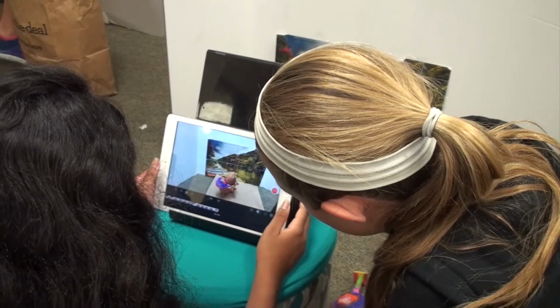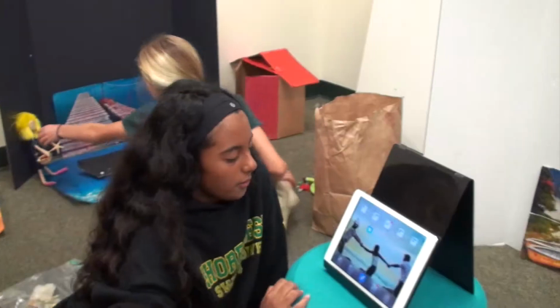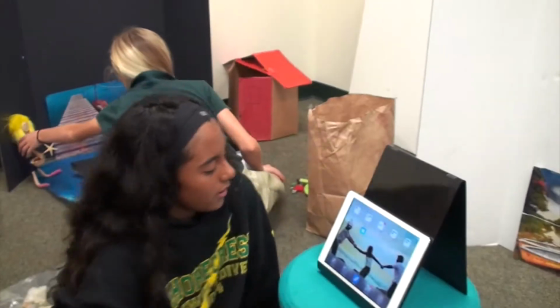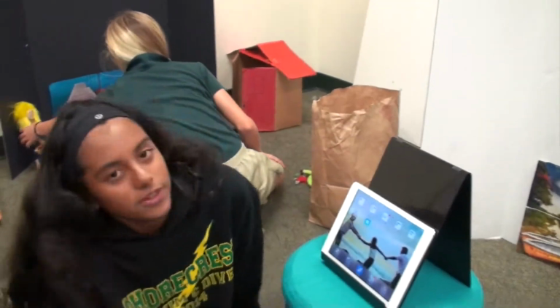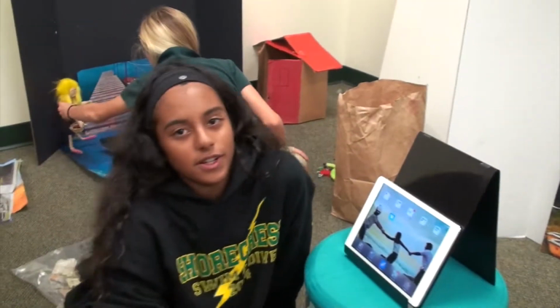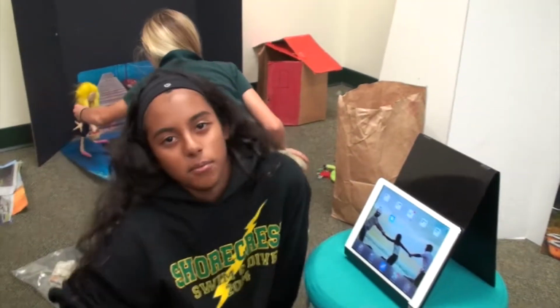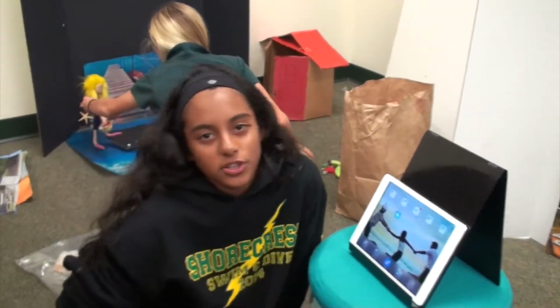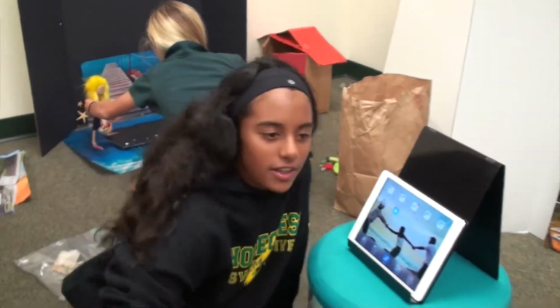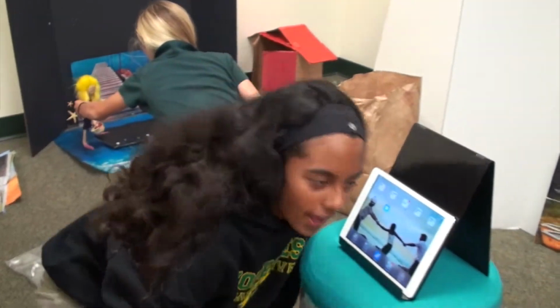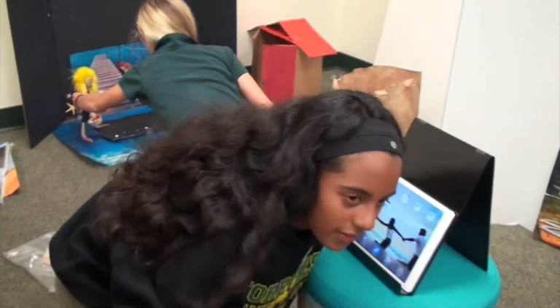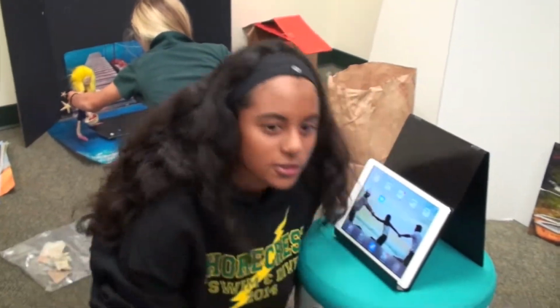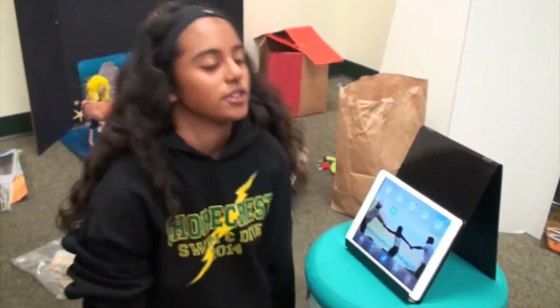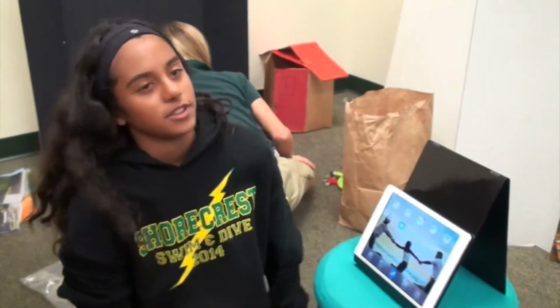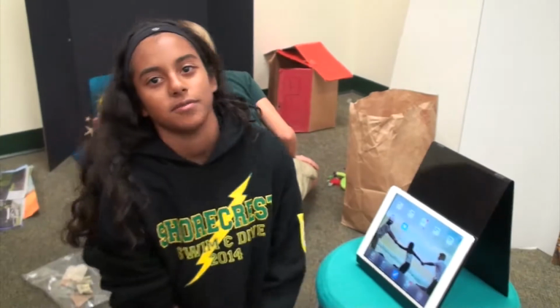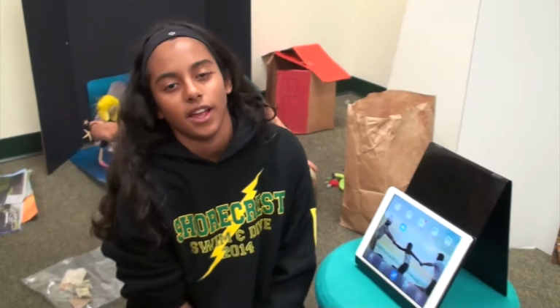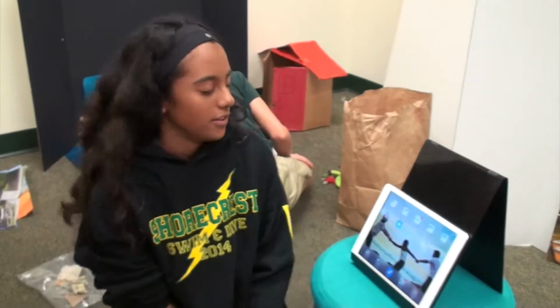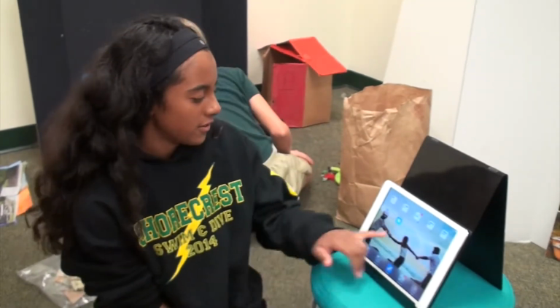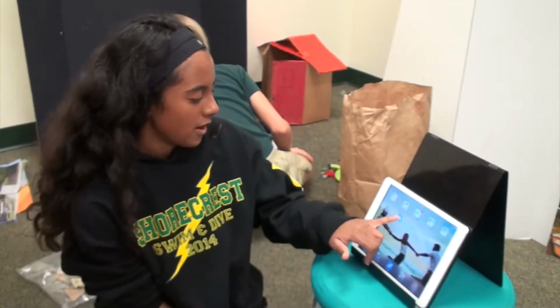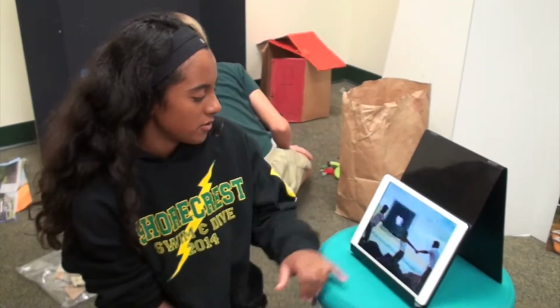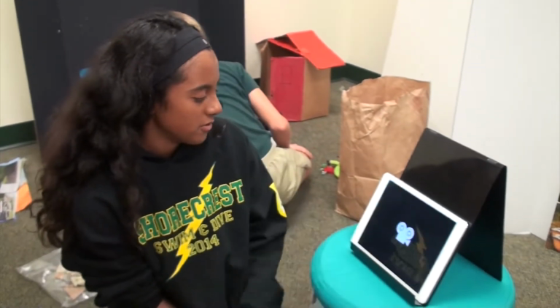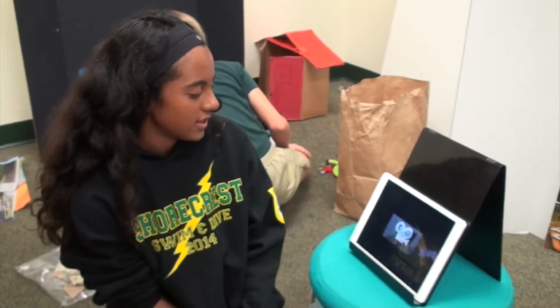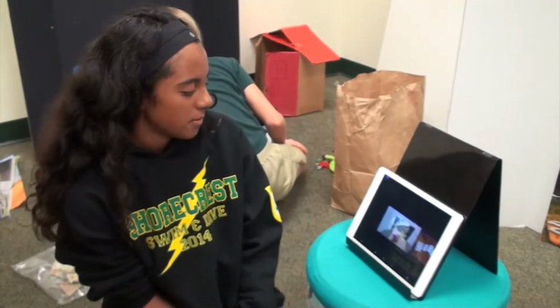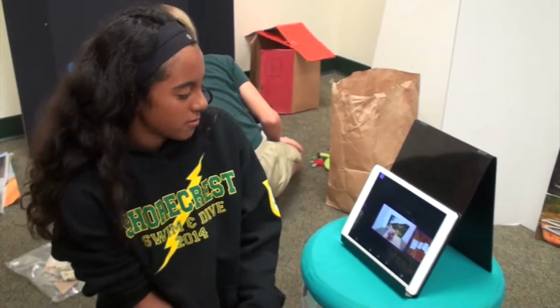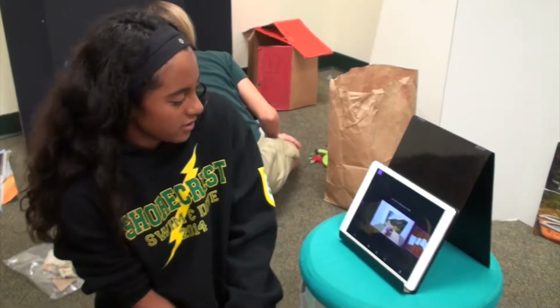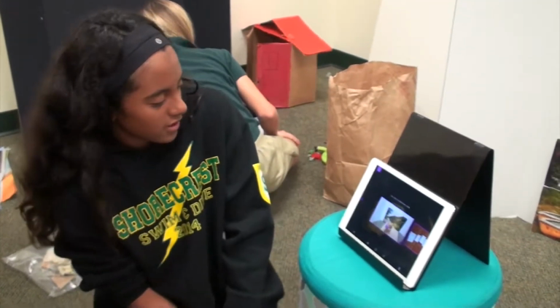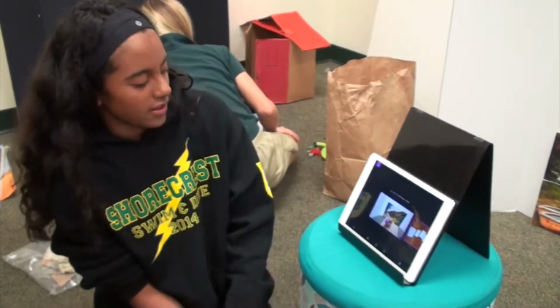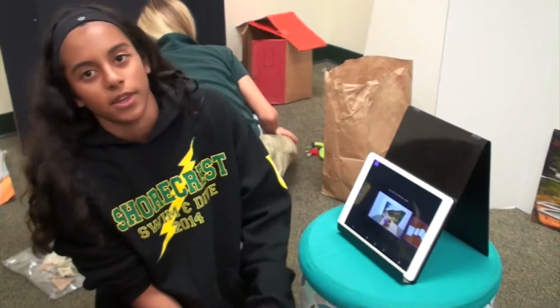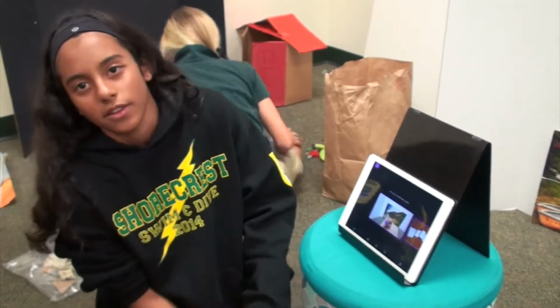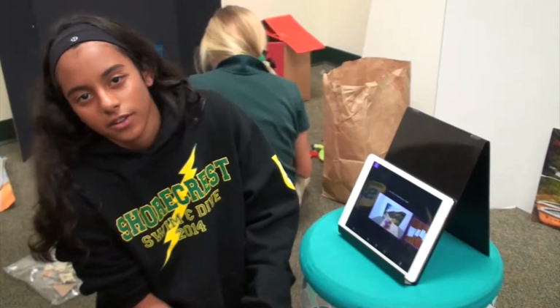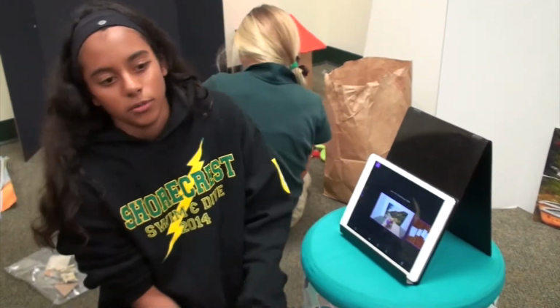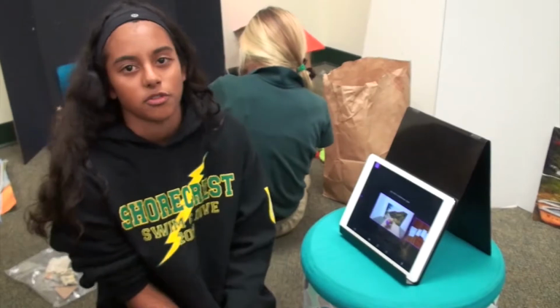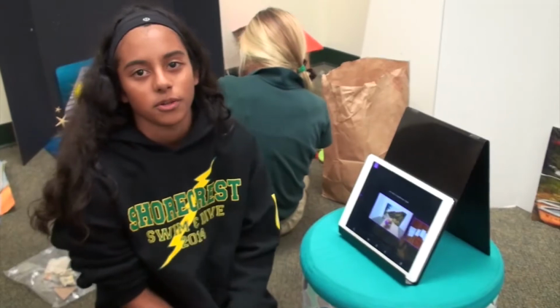We are using stop motion and also green screen. For stop motion you just take a bunch of pictures and it makes the movie for you.